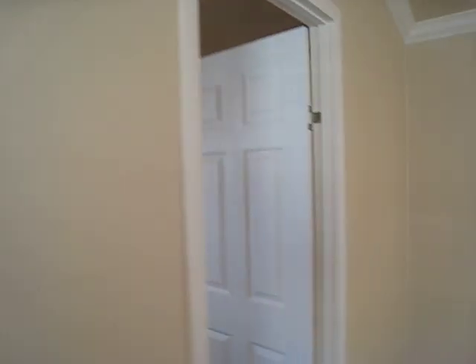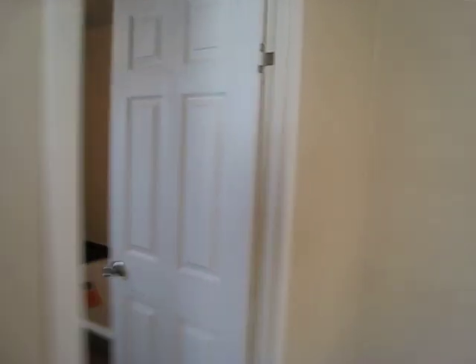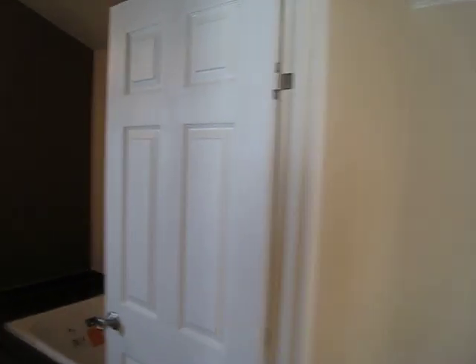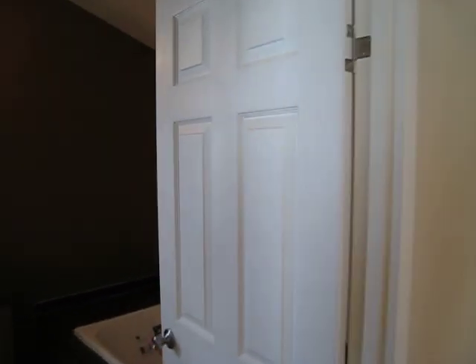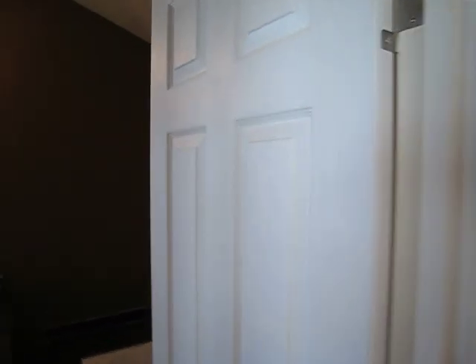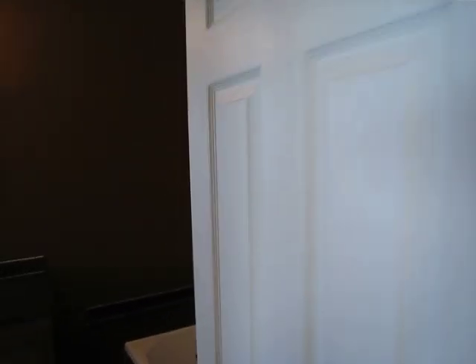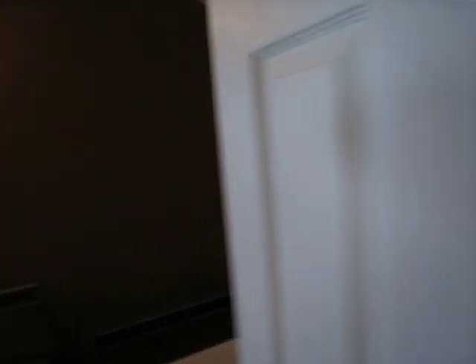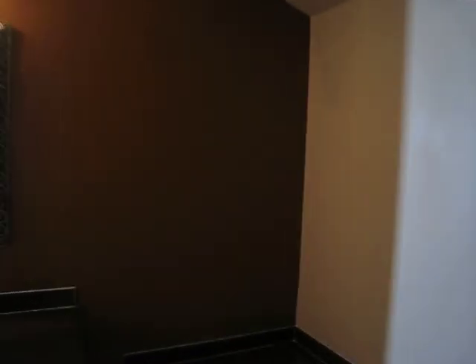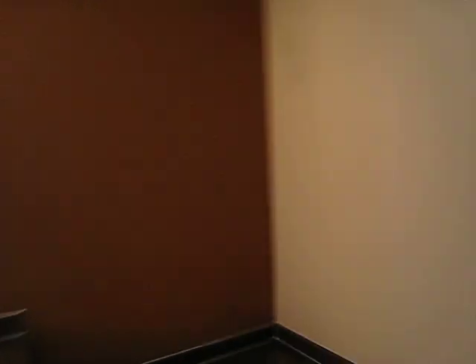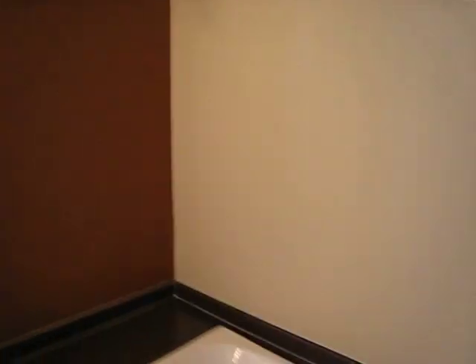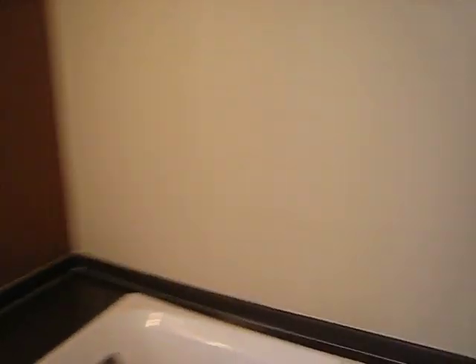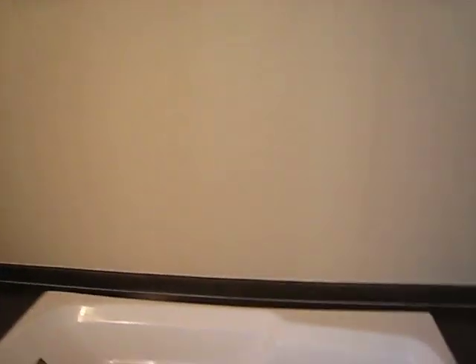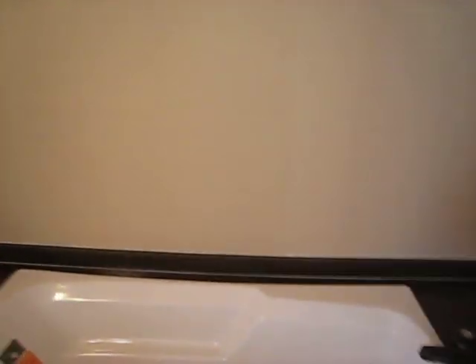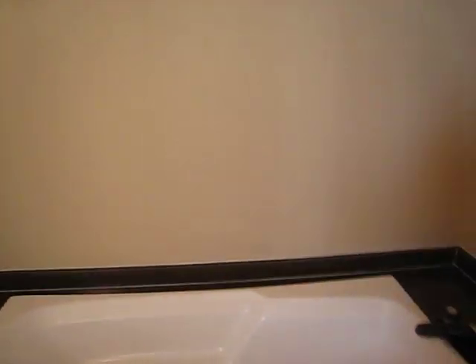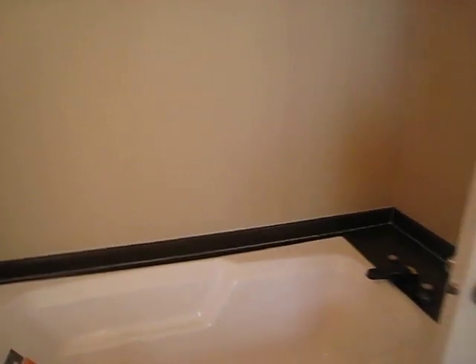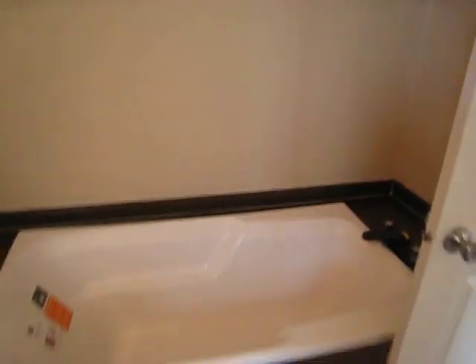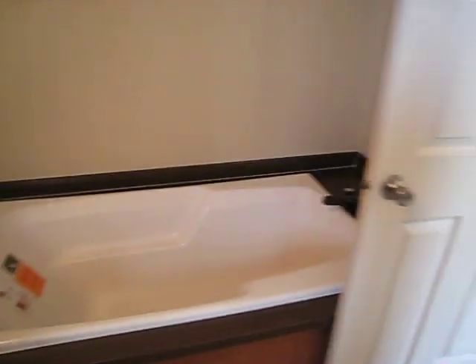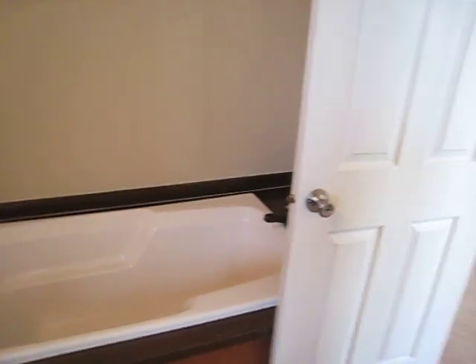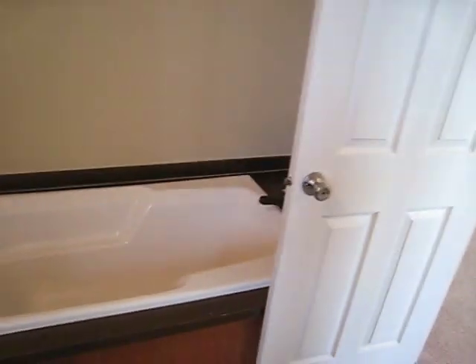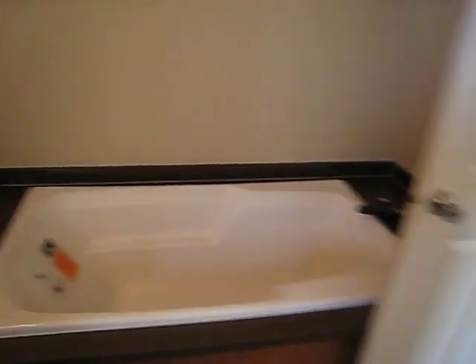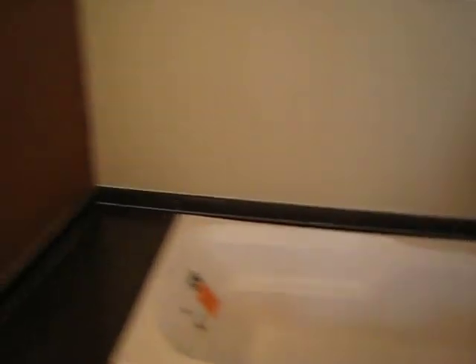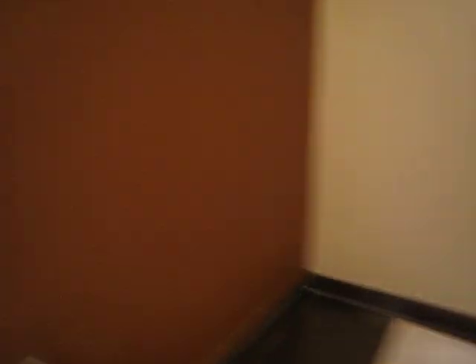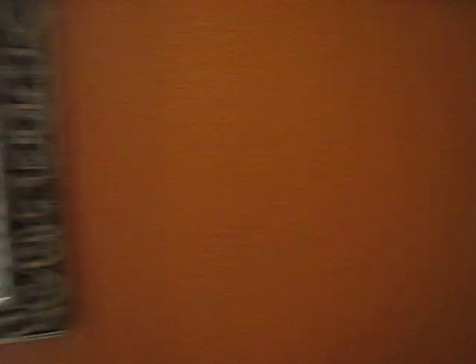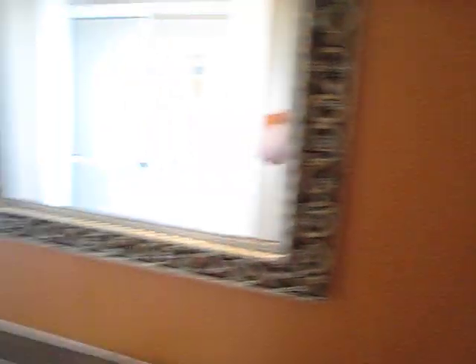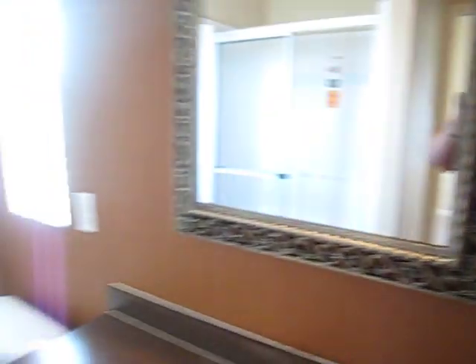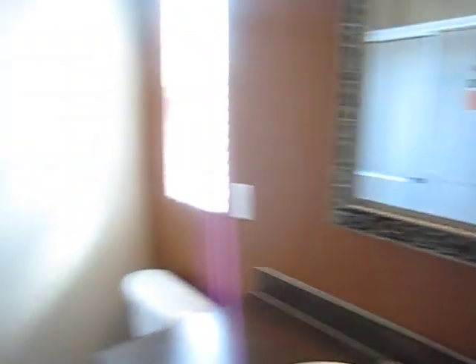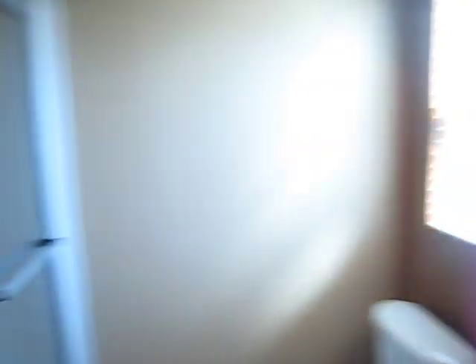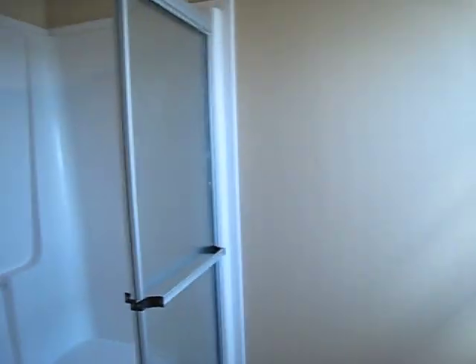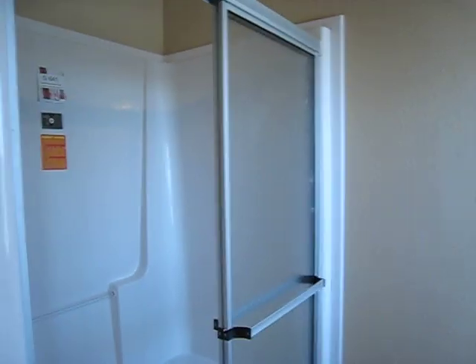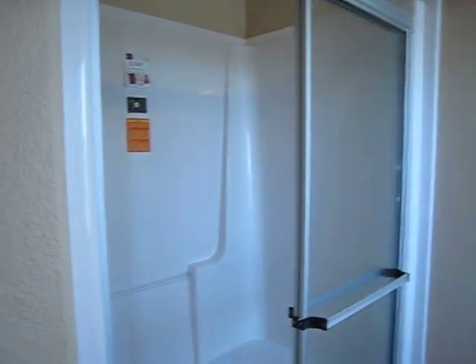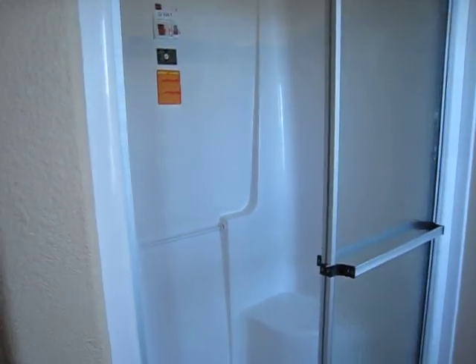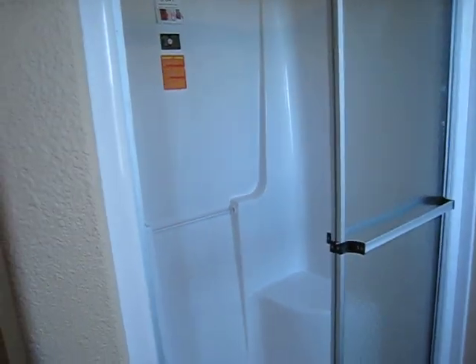Here's your master bath. Awfully nice size corner tub. Separate one-piece fiberglass shower.